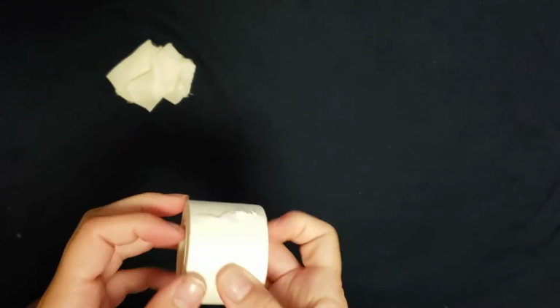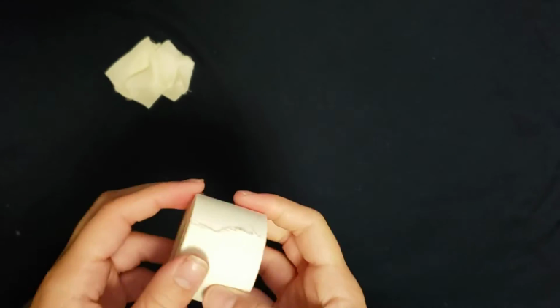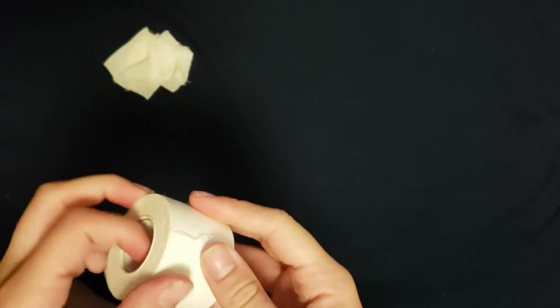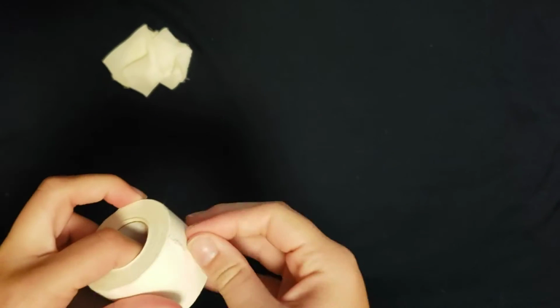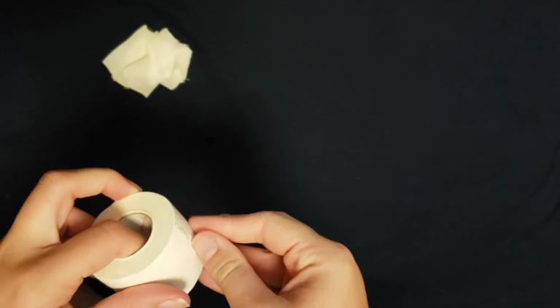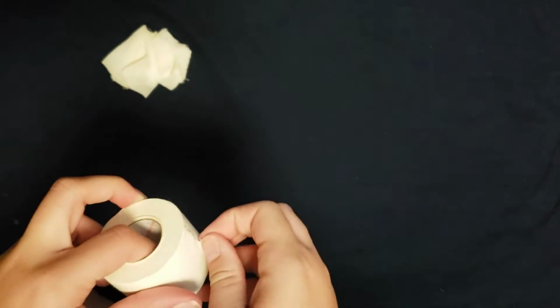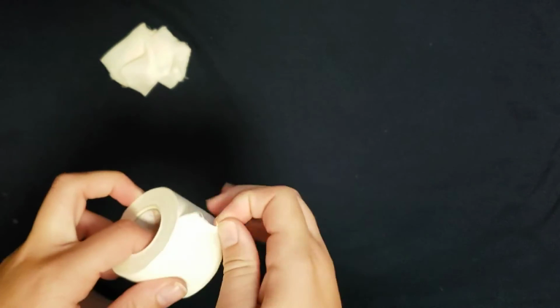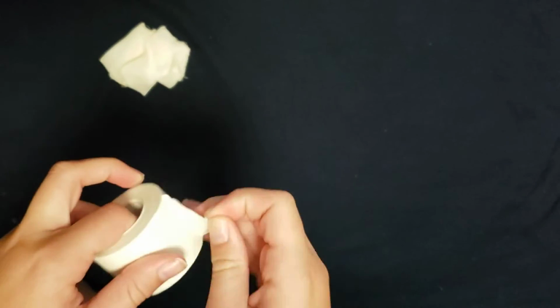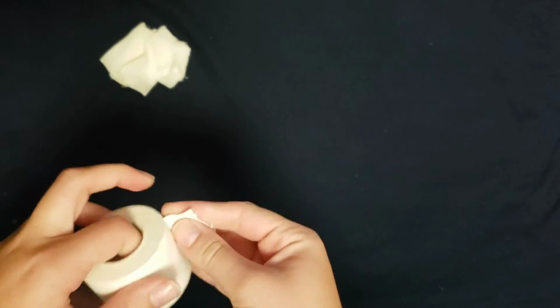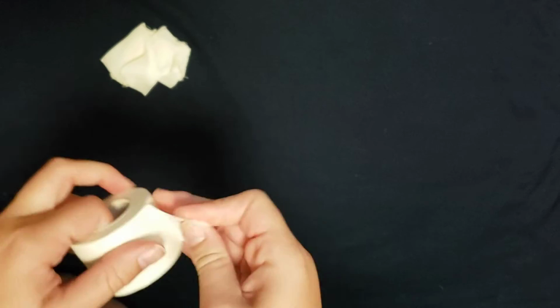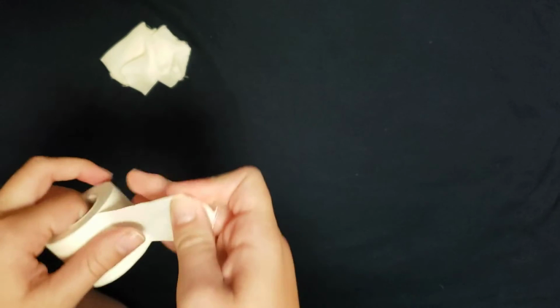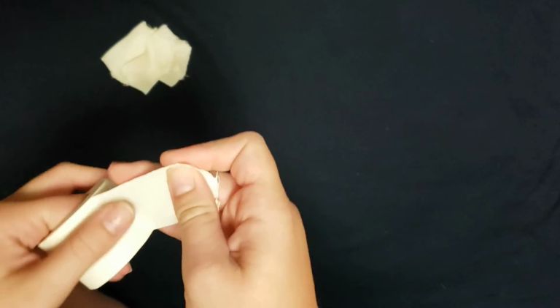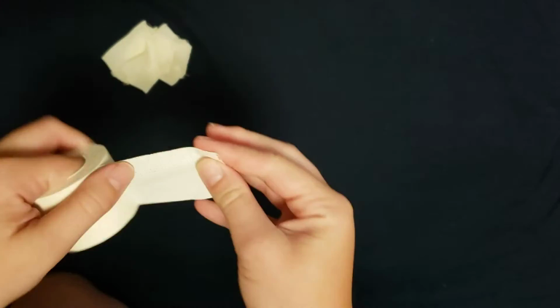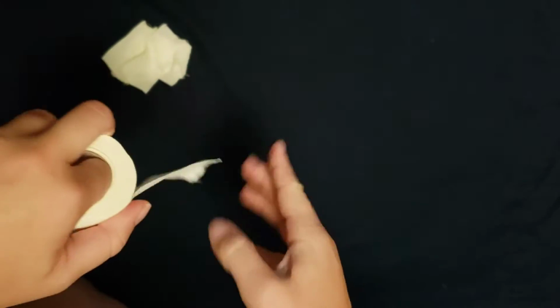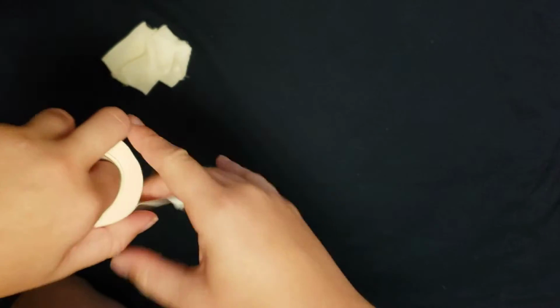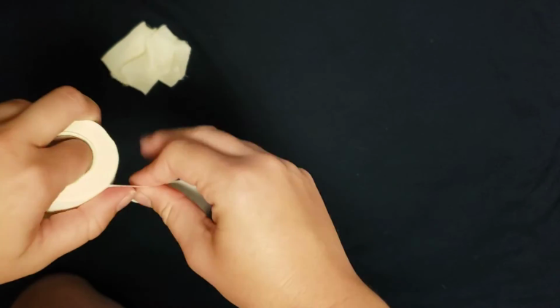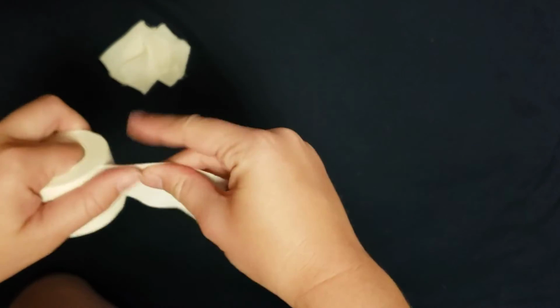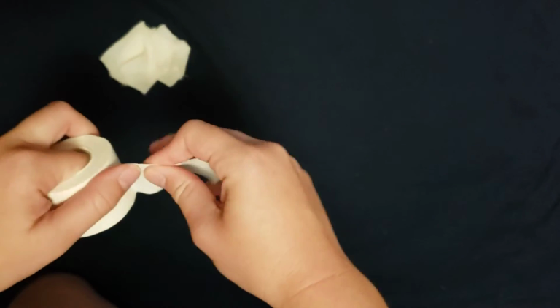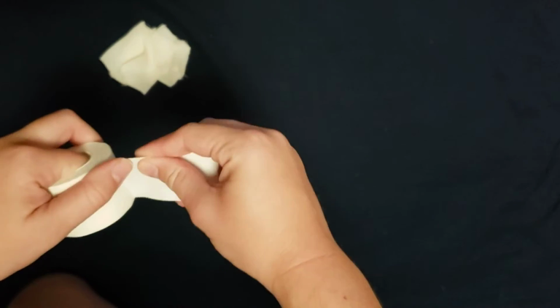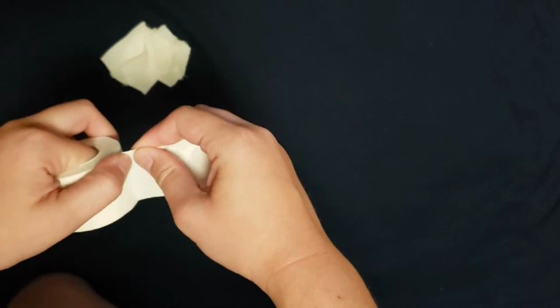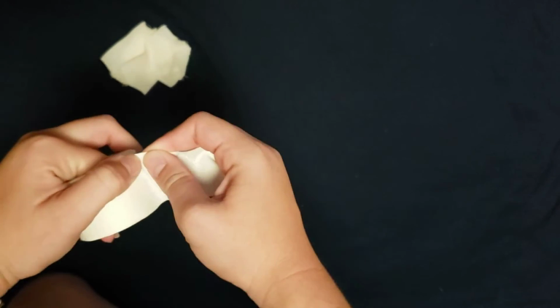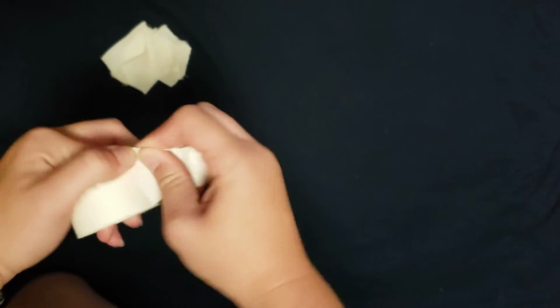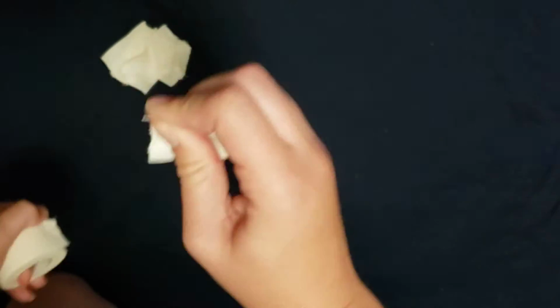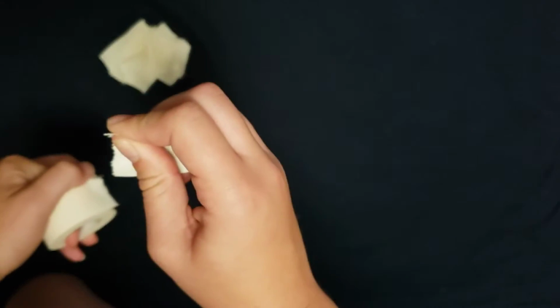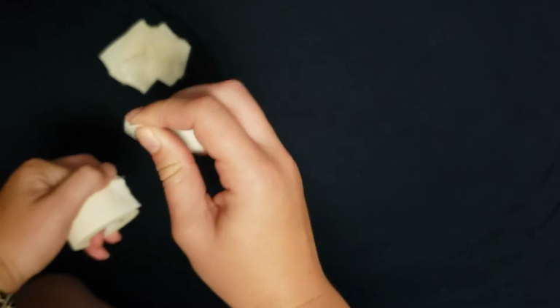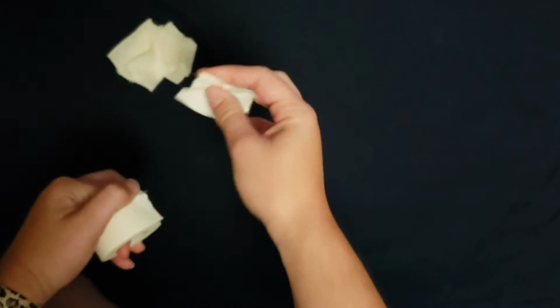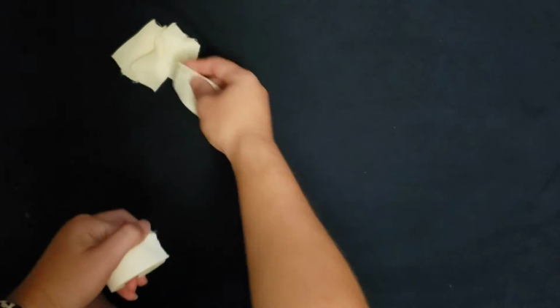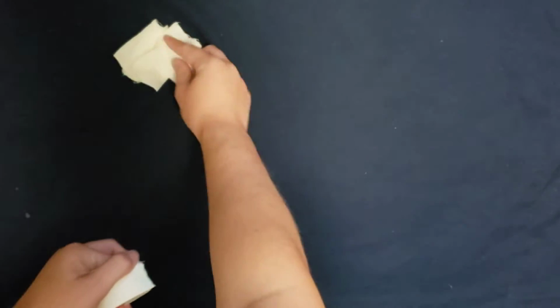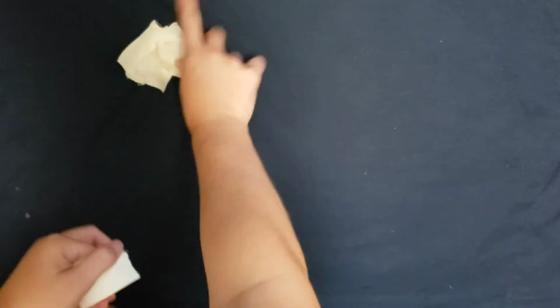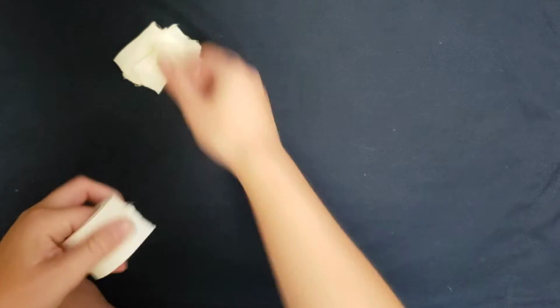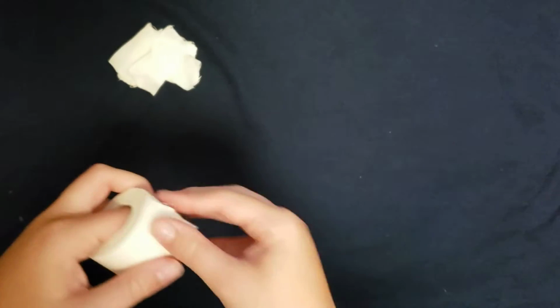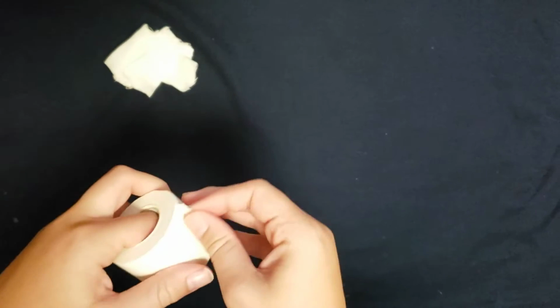Now I'm going to do the no finger technique with the roll of my right hand, tearing up, and now tearing down.